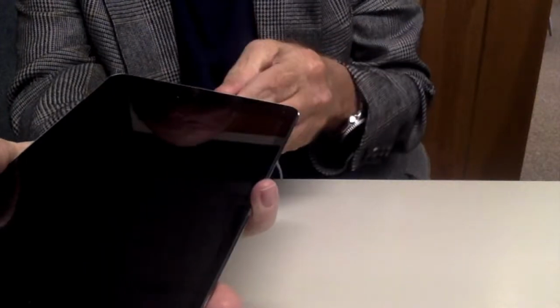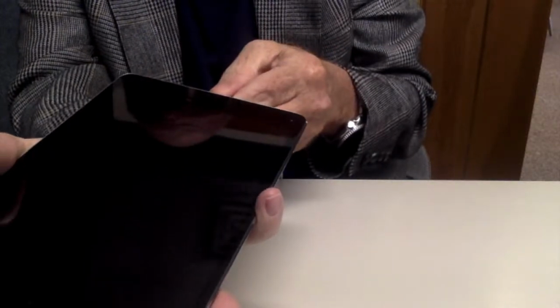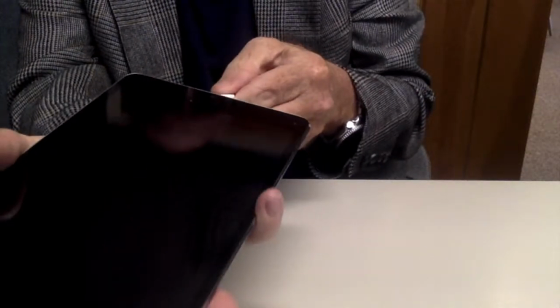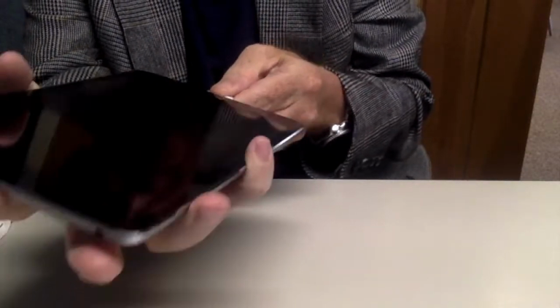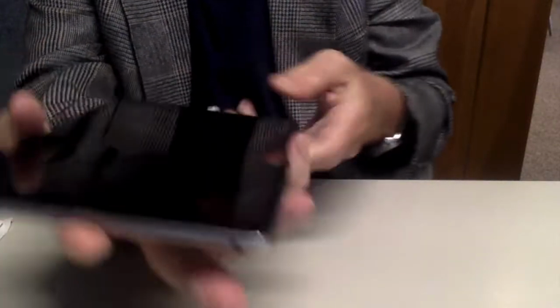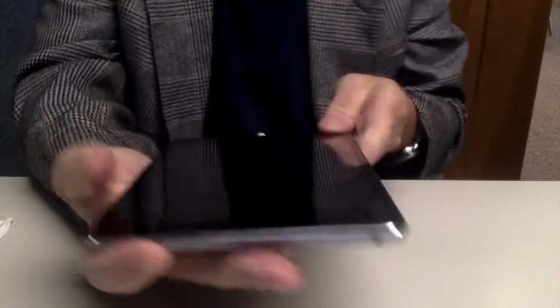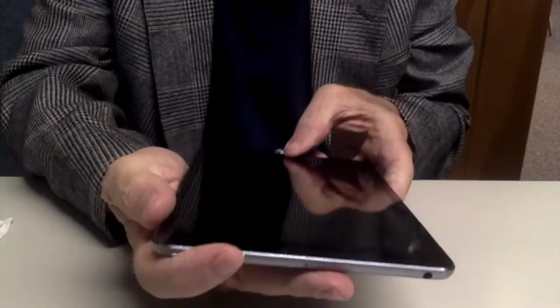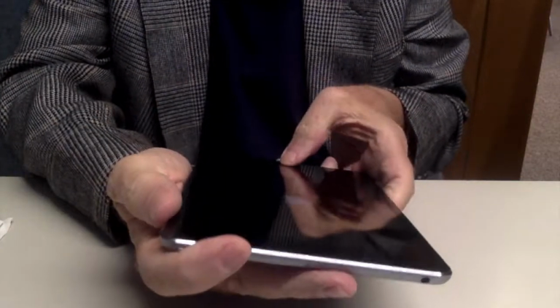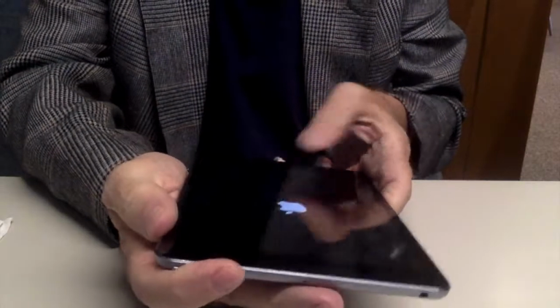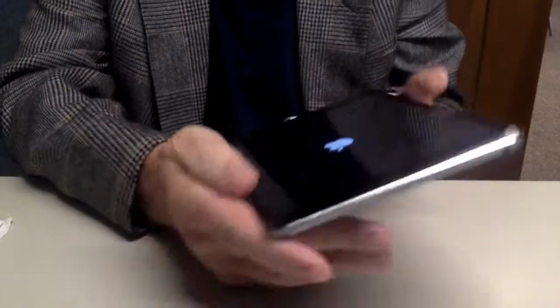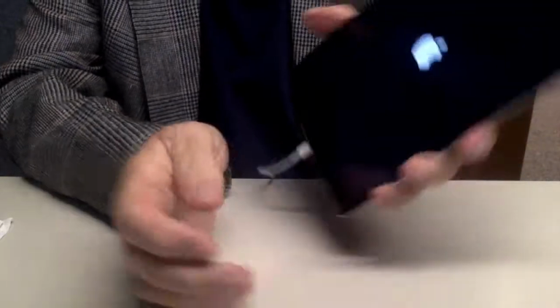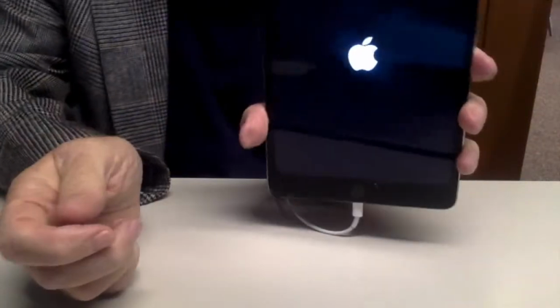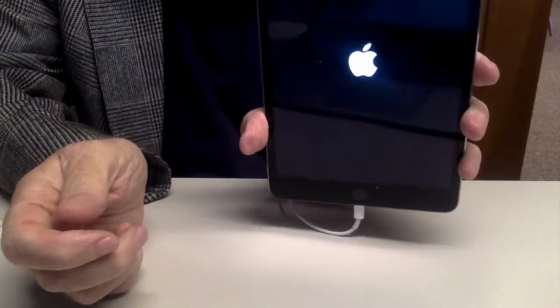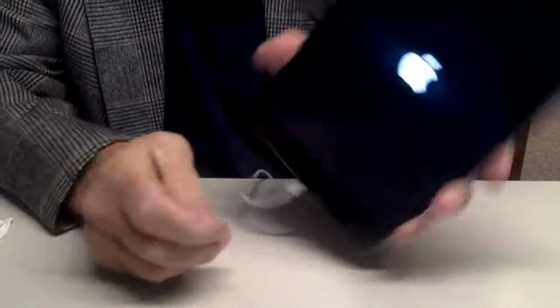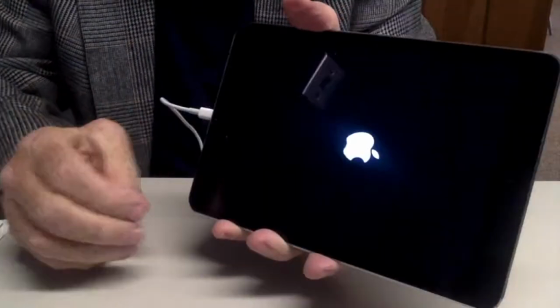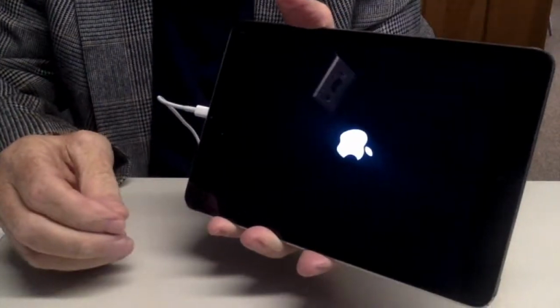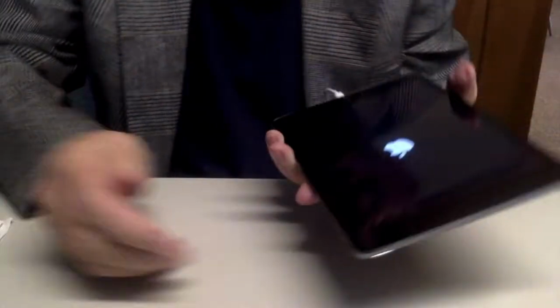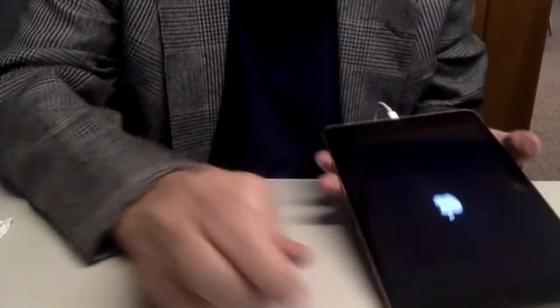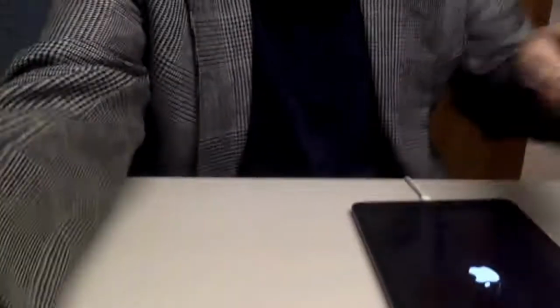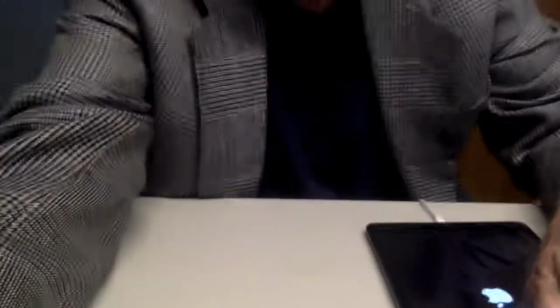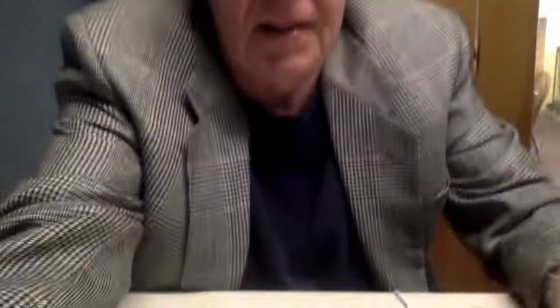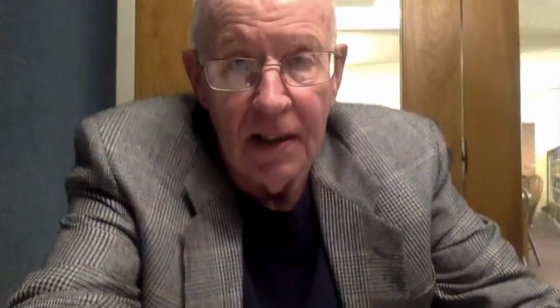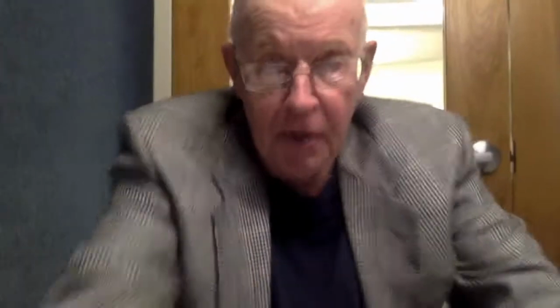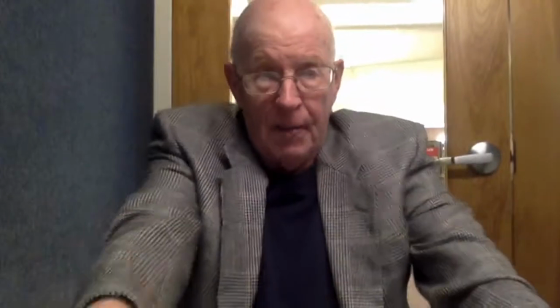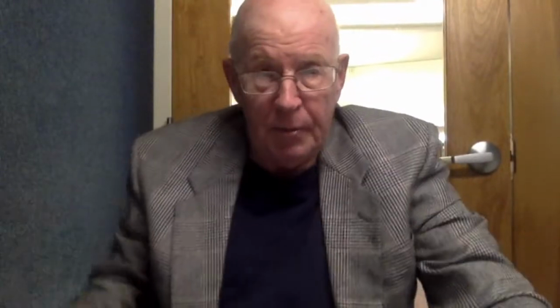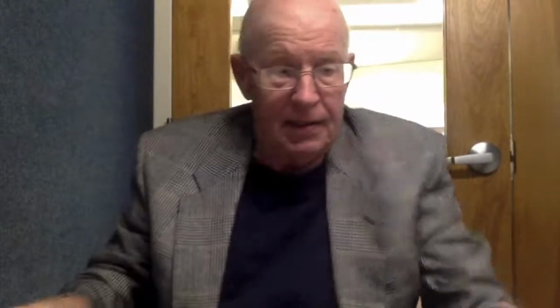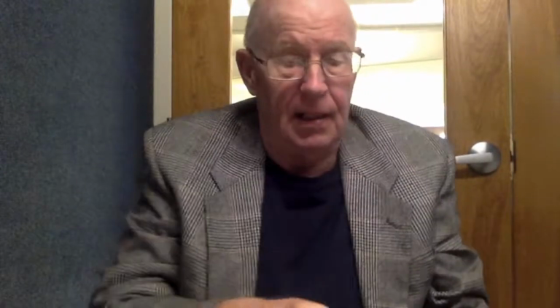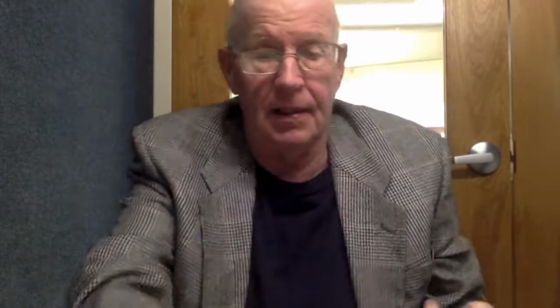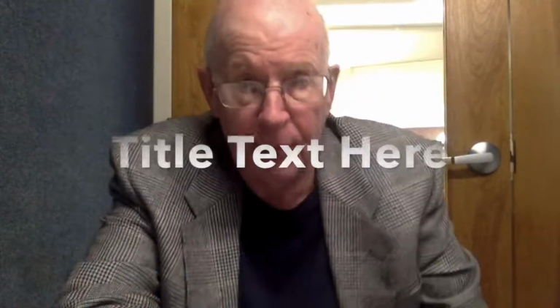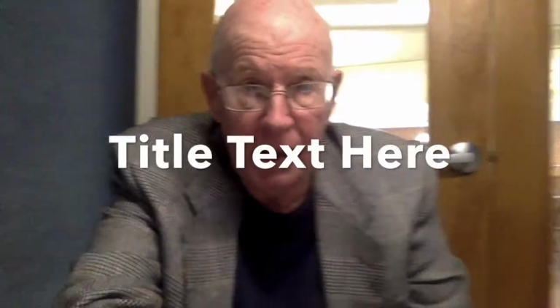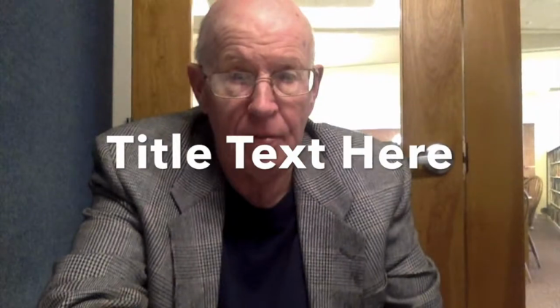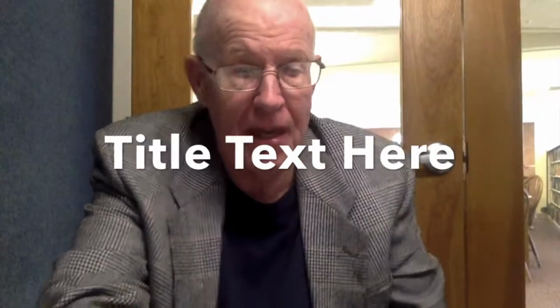So here goes. Okay, it came right on. So far I'm happy with the product and if there's any problems I'll let you know. Thanks.